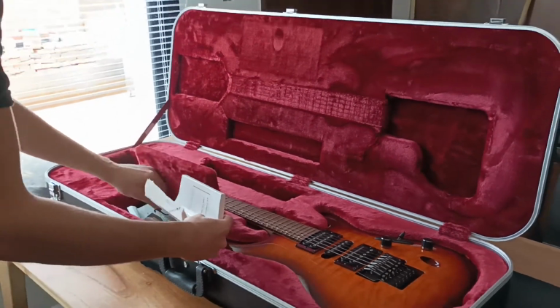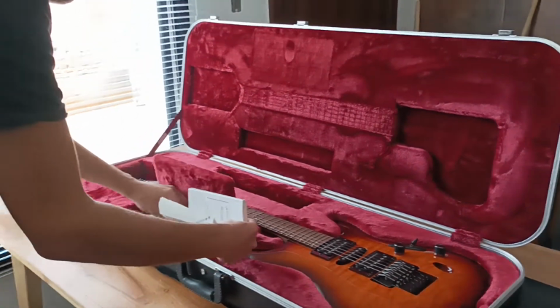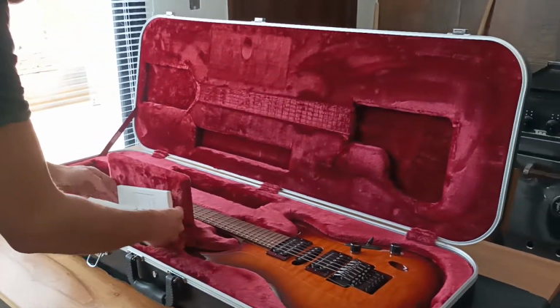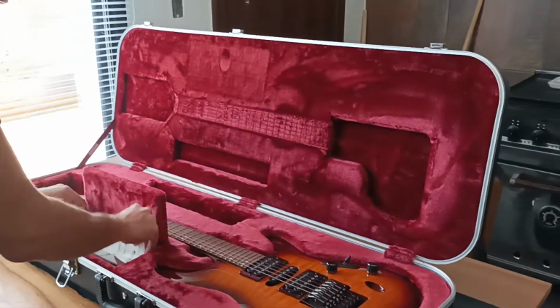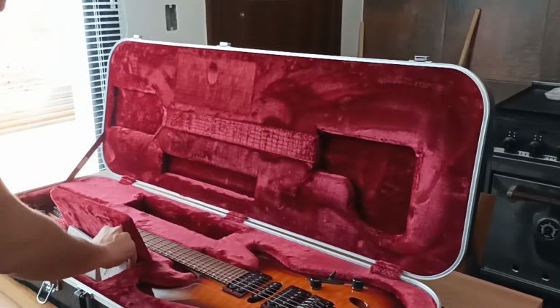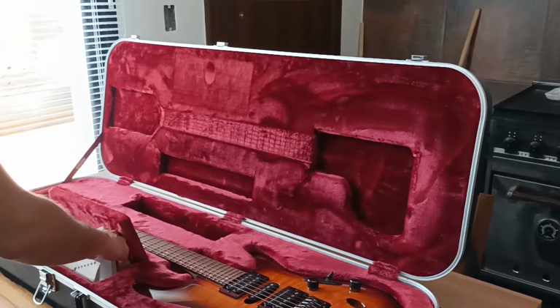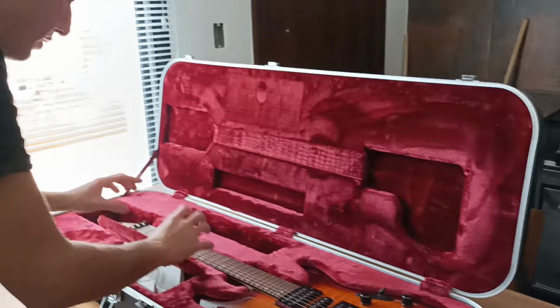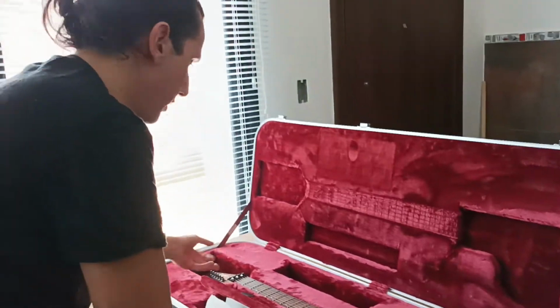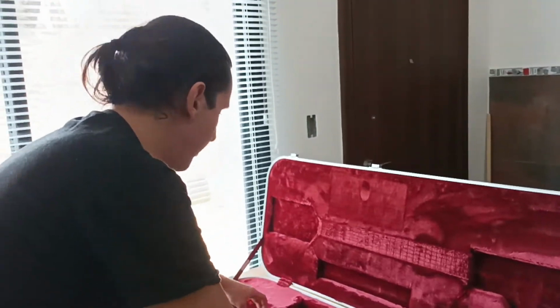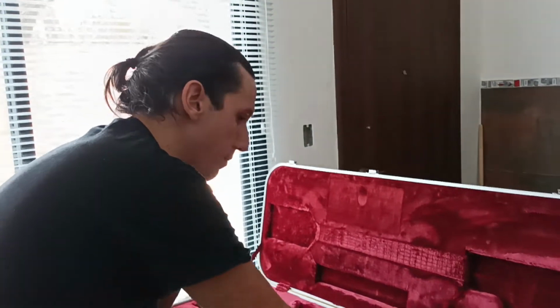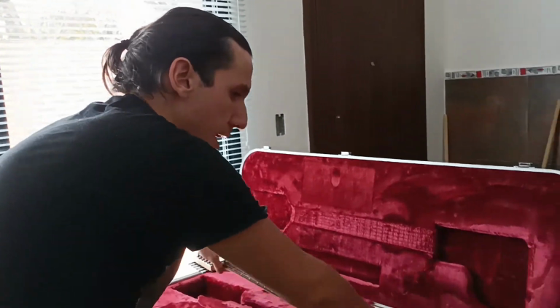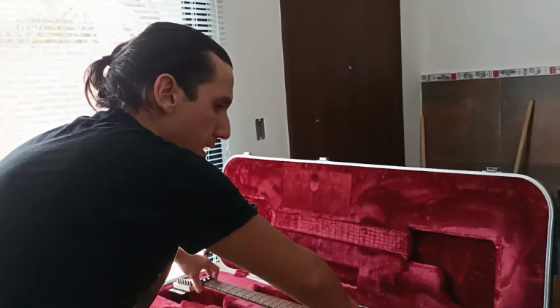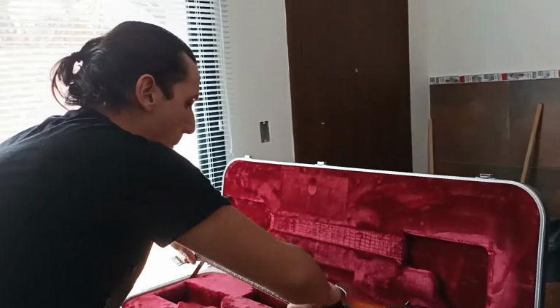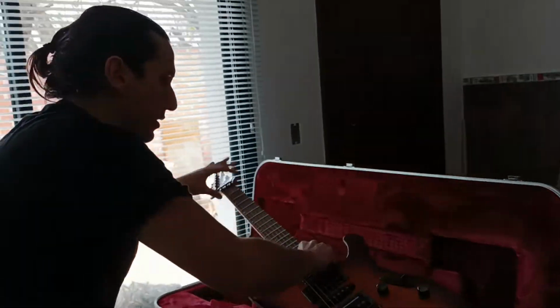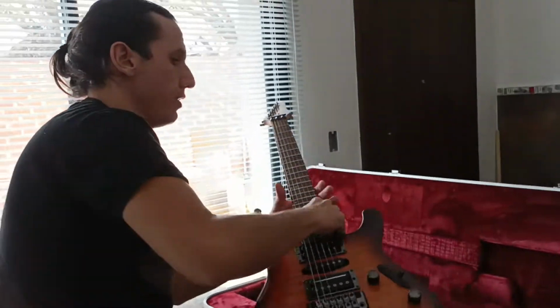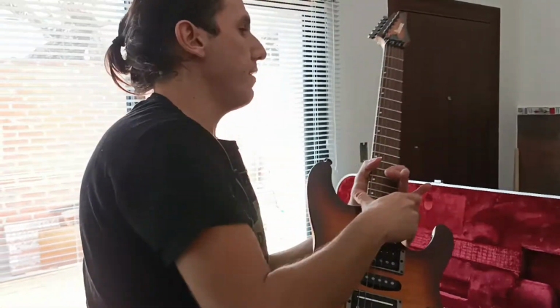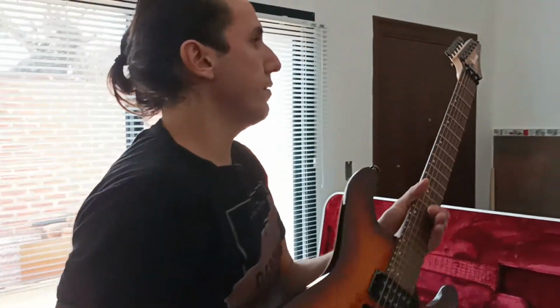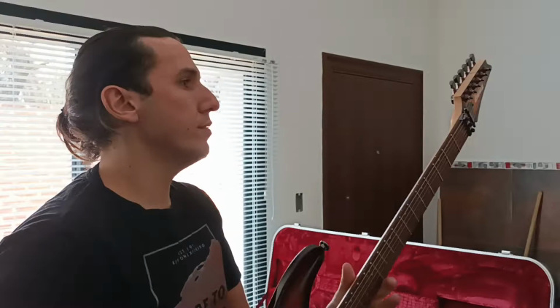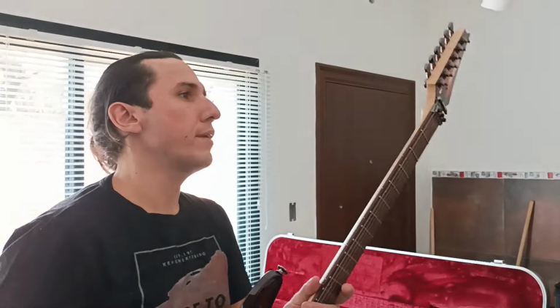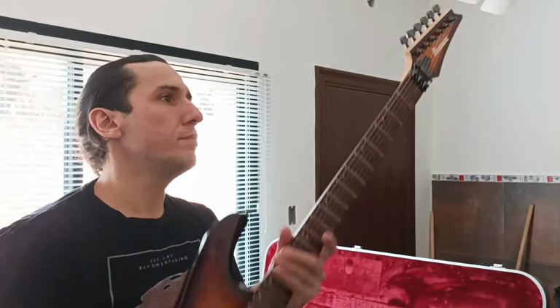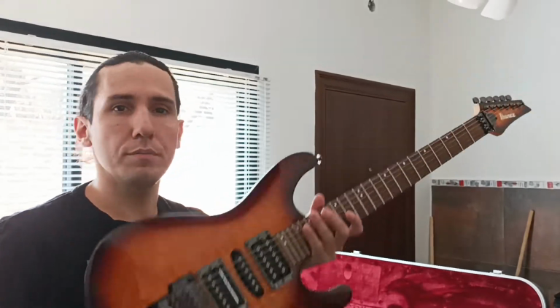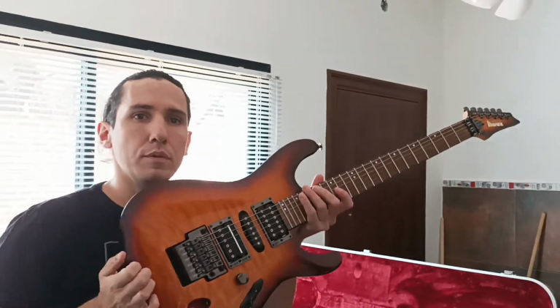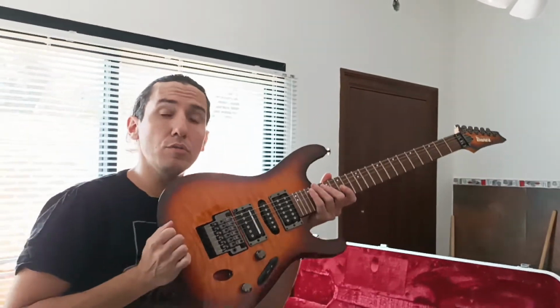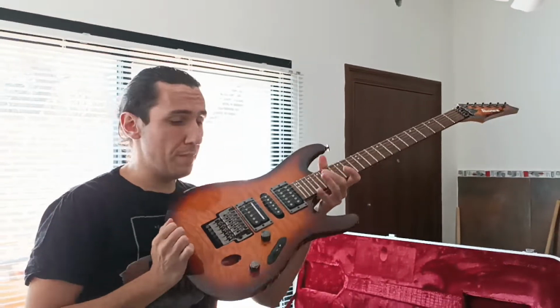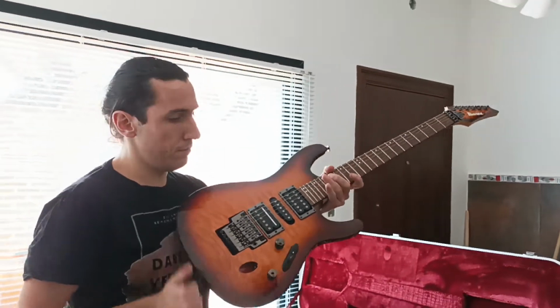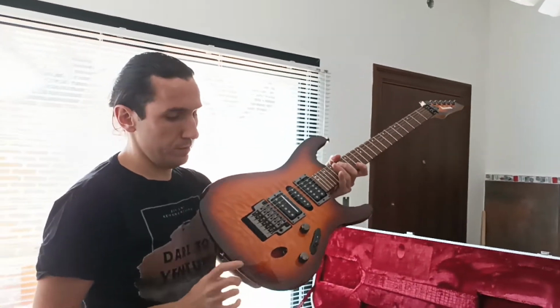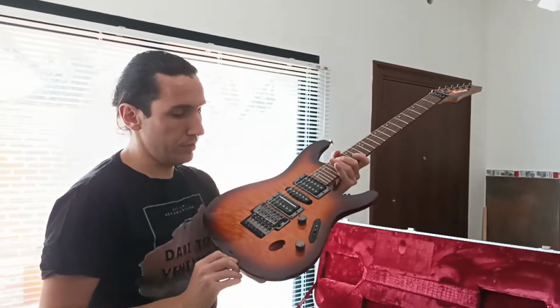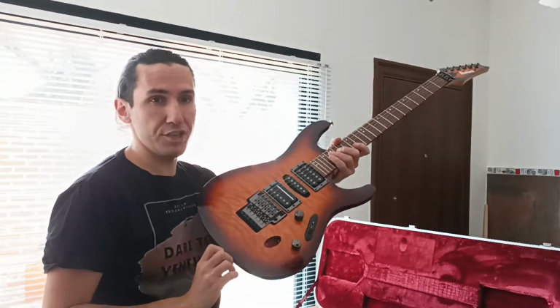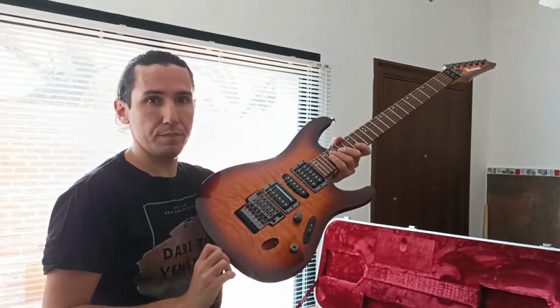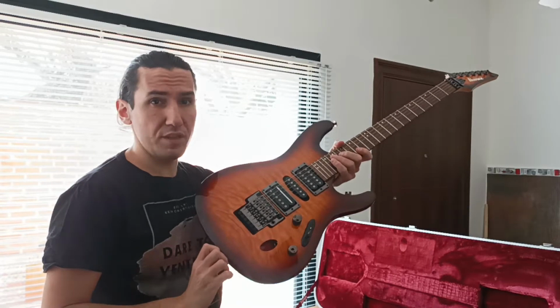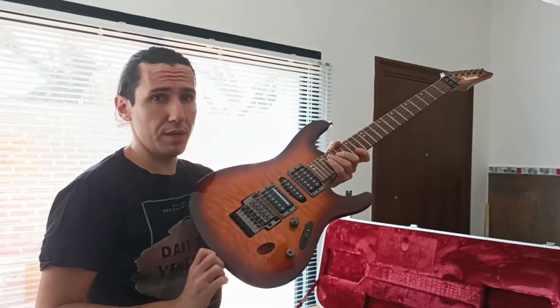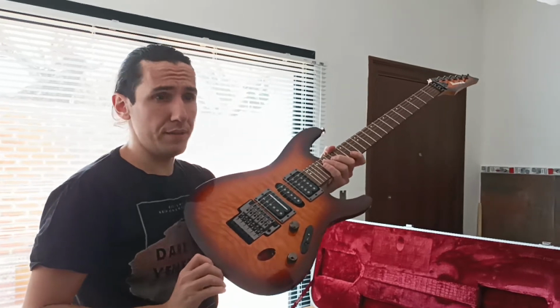I'm so nervous because this is the first time that I have a Prestige Ibanez Sabre from Japan. Look at this maple, this finish — it's unique and amazing.